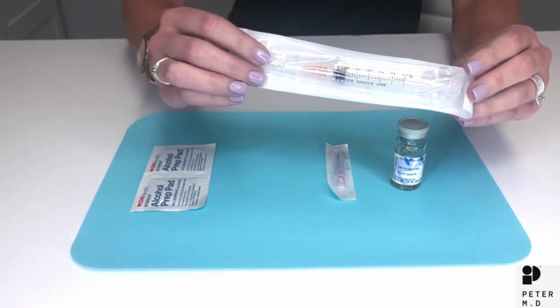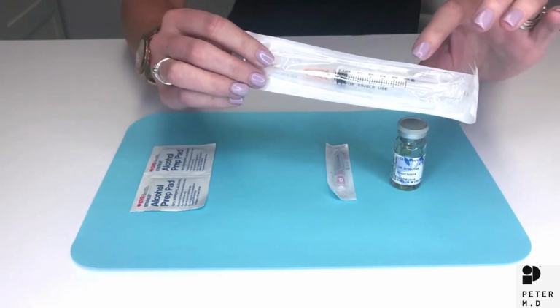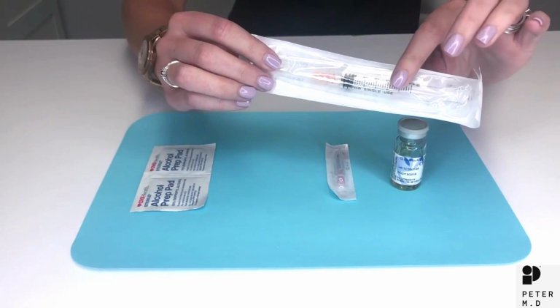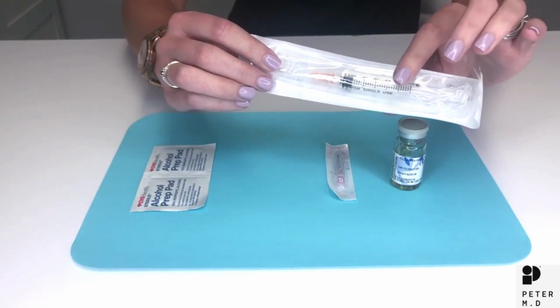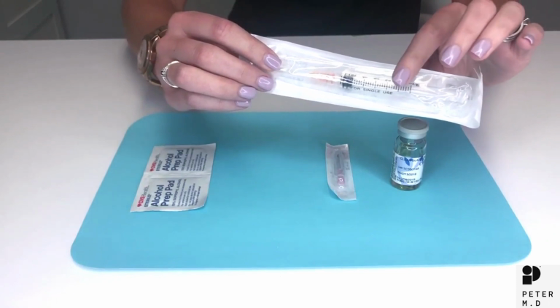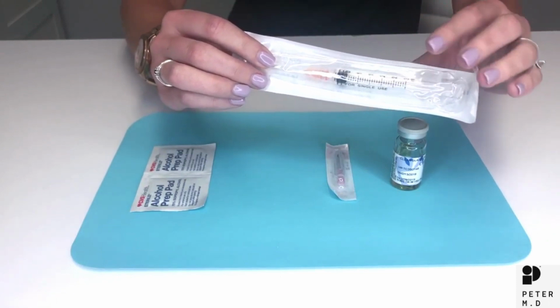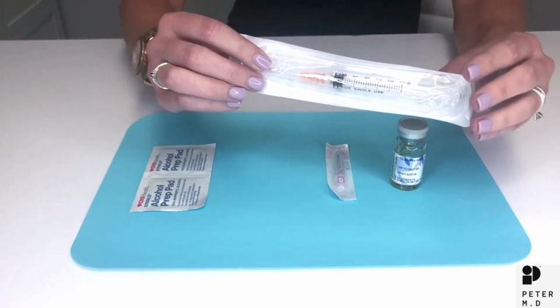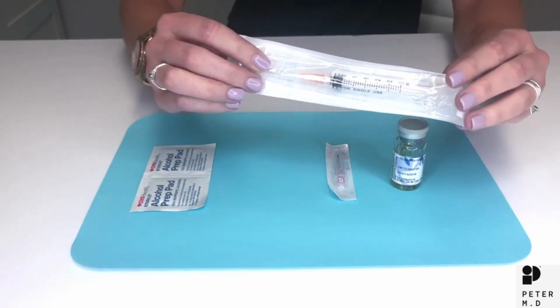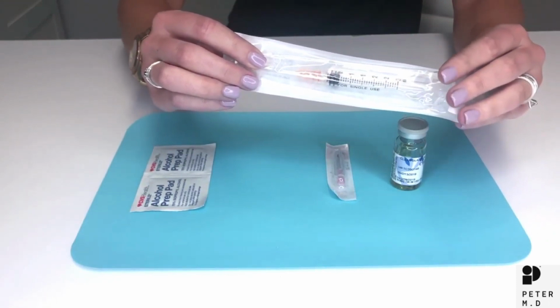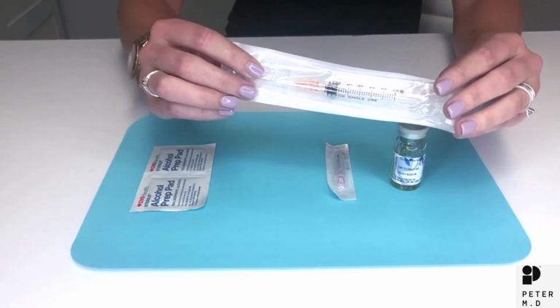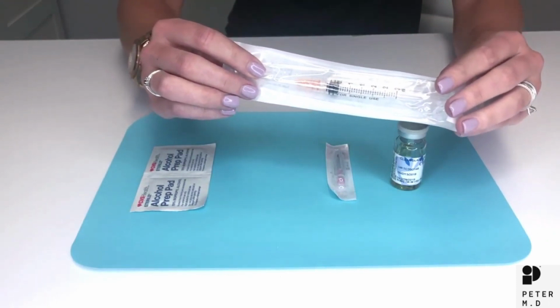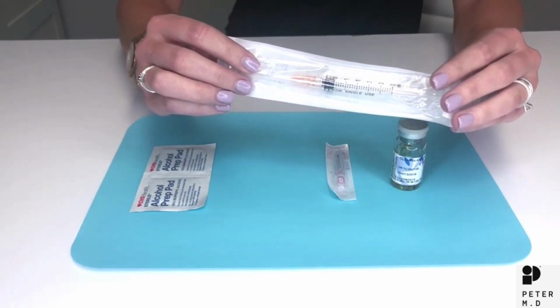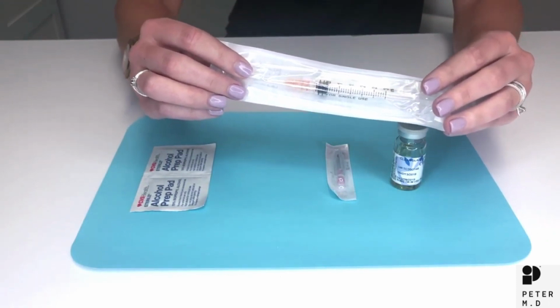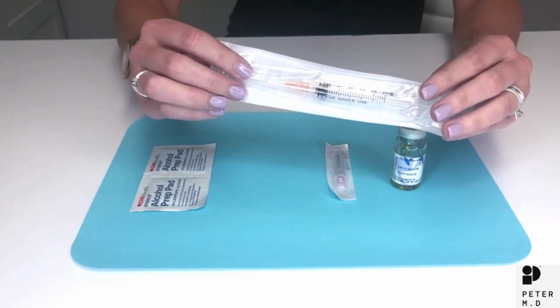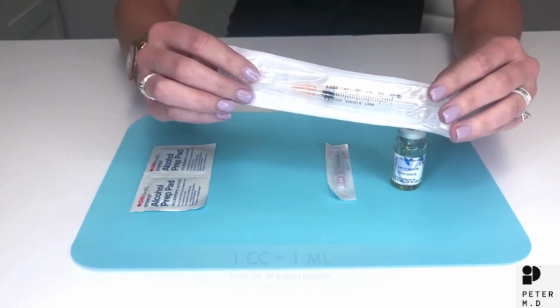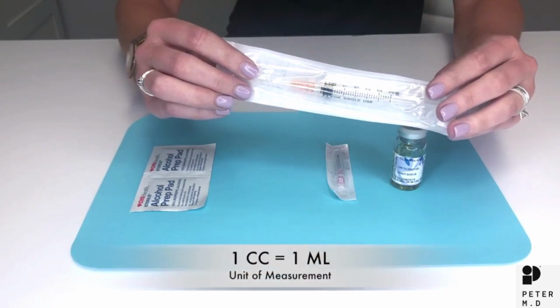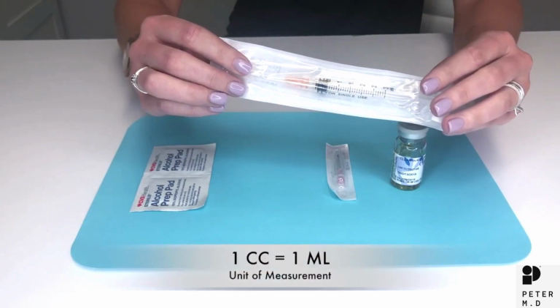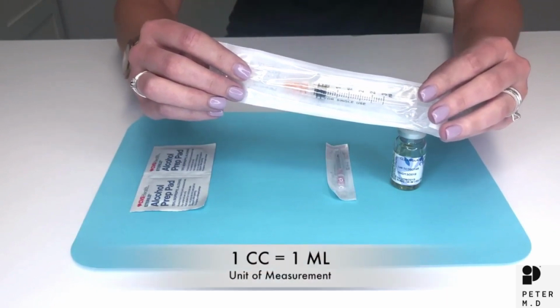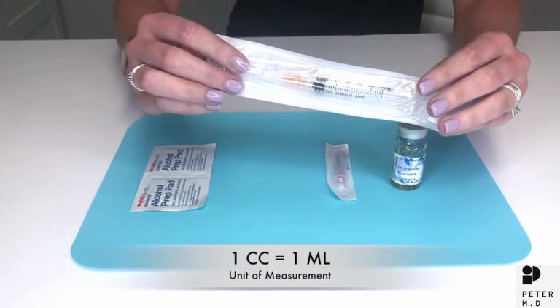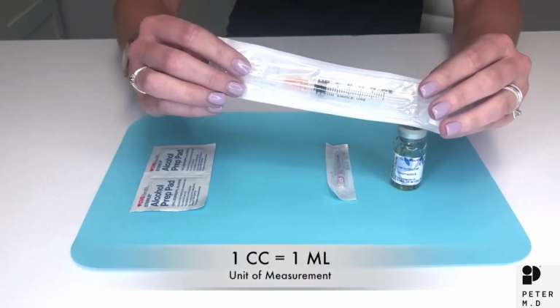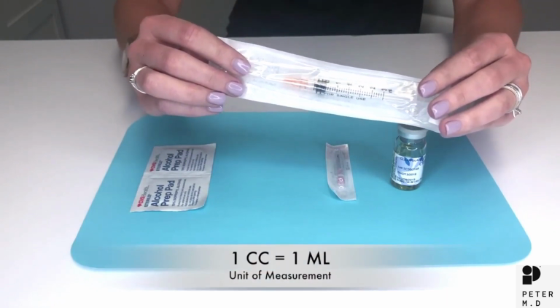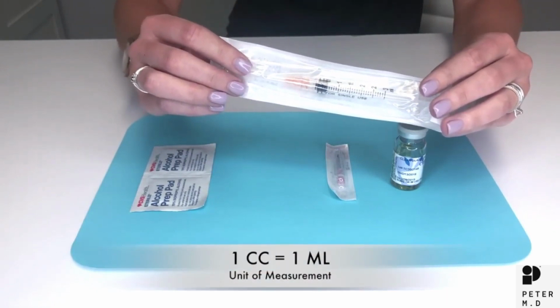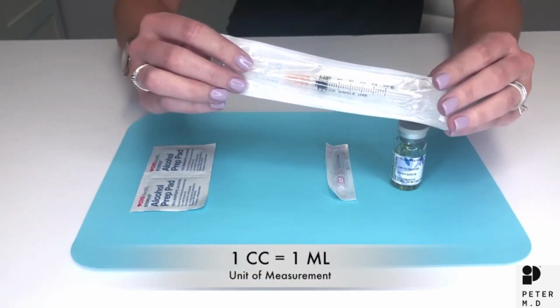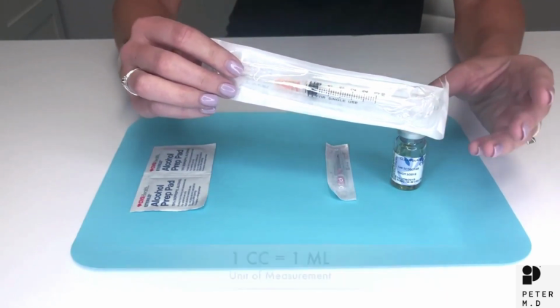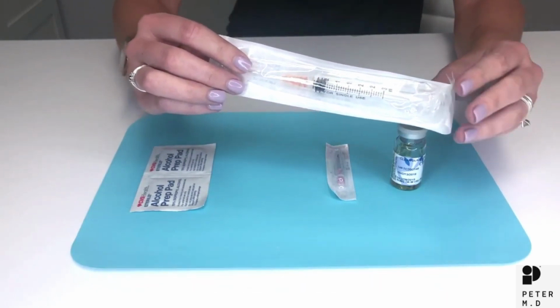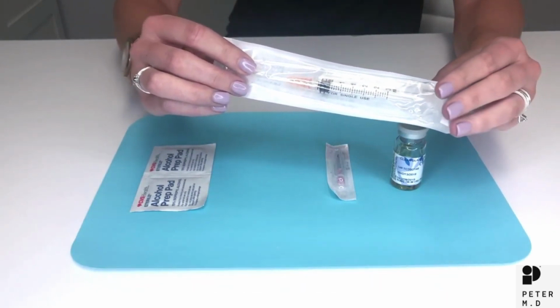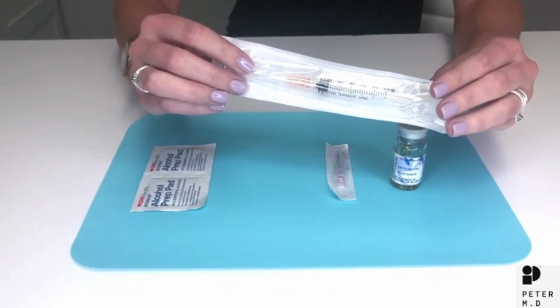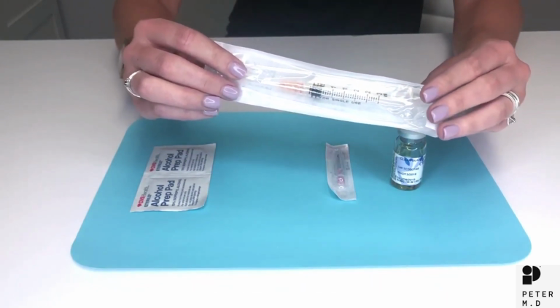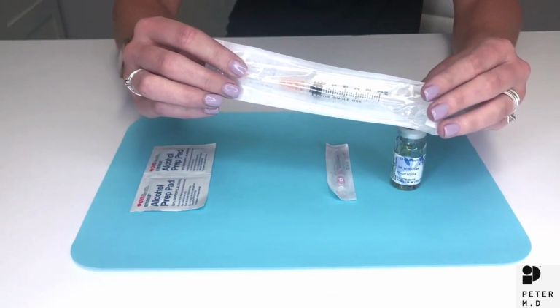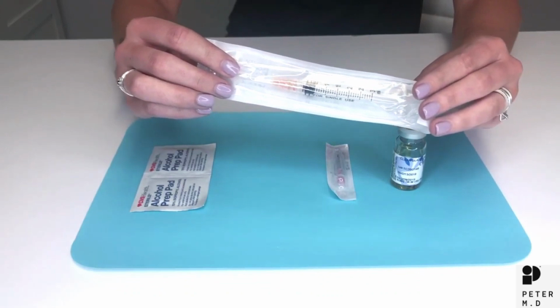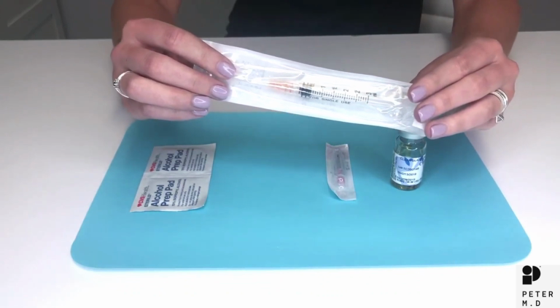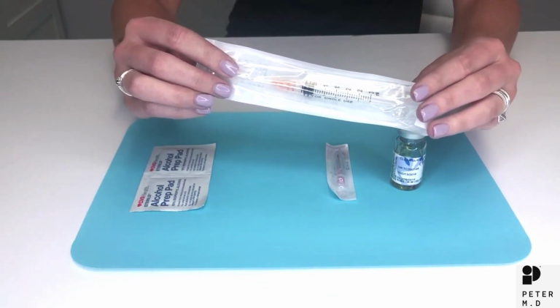When we refer to the syringe we refer to the volume that it holds. Just to be clear, a cc and an ml are the same unit of measurement, so a 10 cc syringe is the same as a 10 ml syringe.